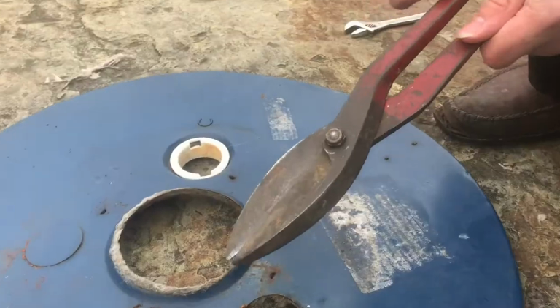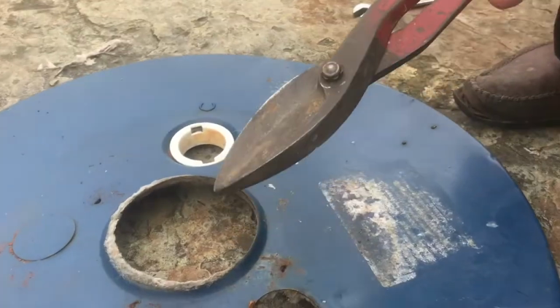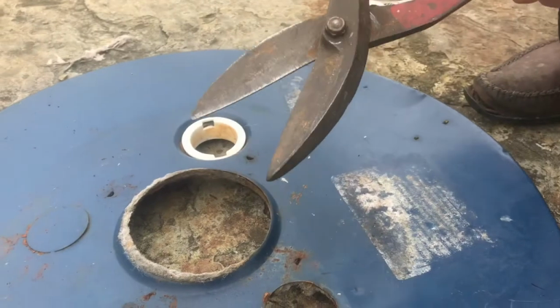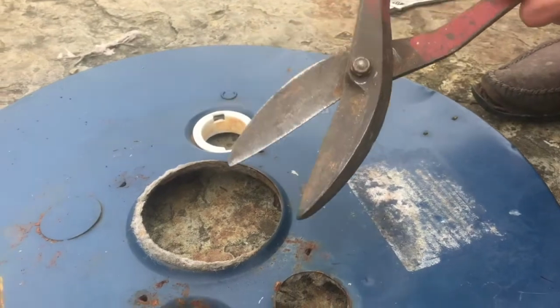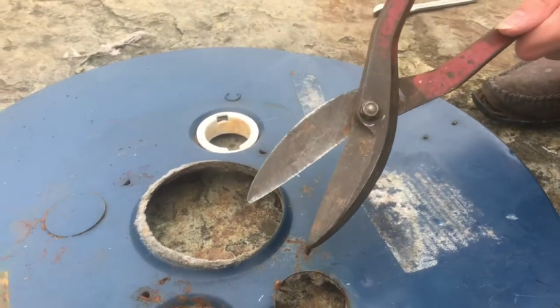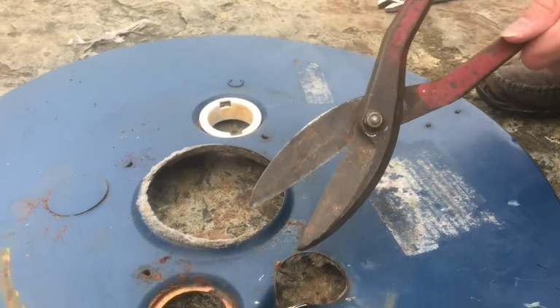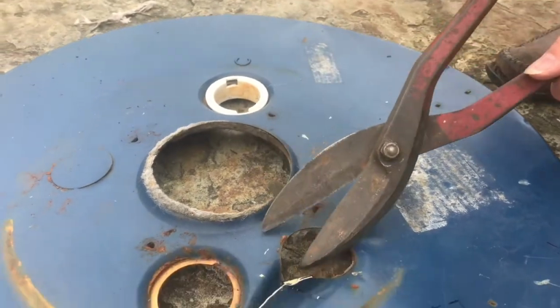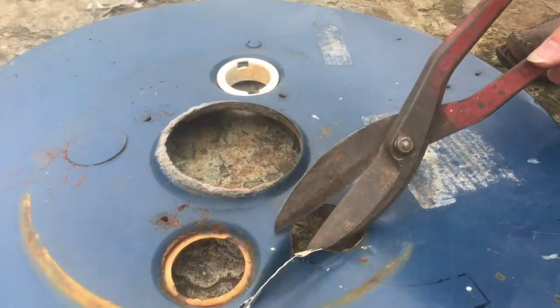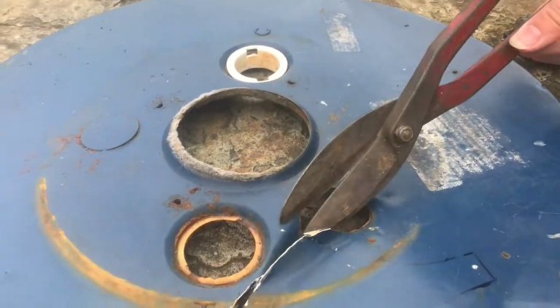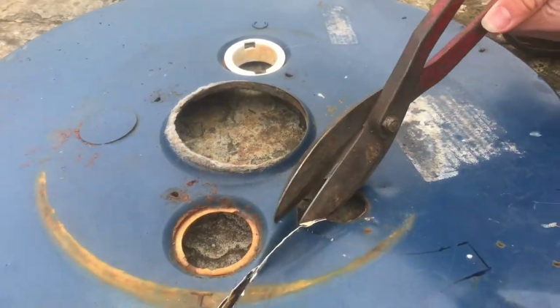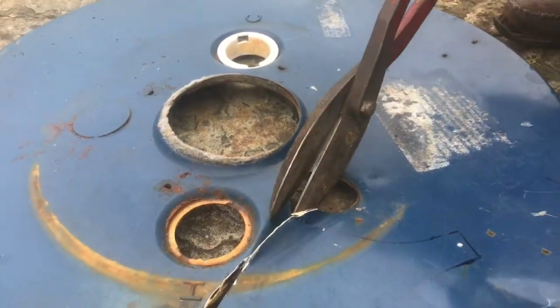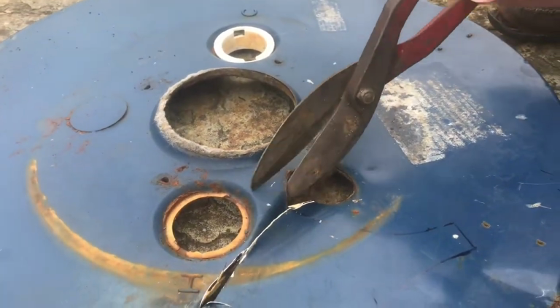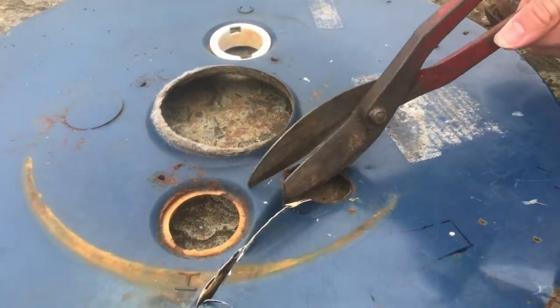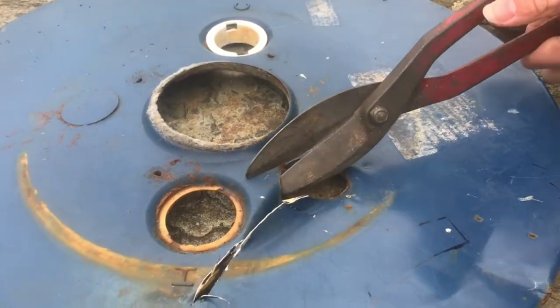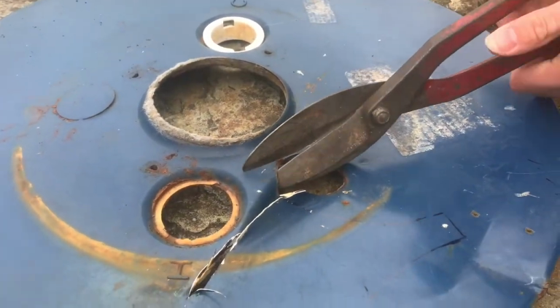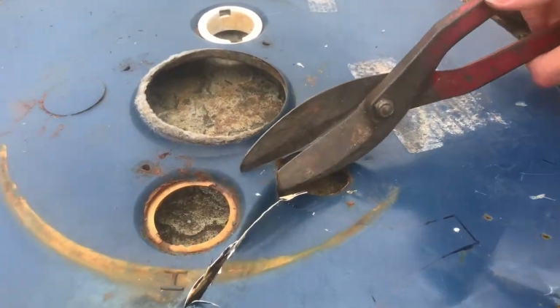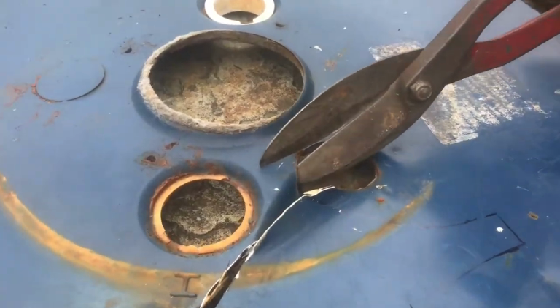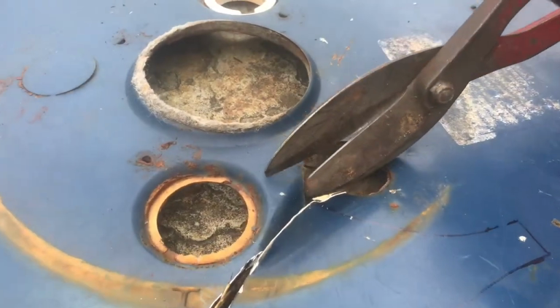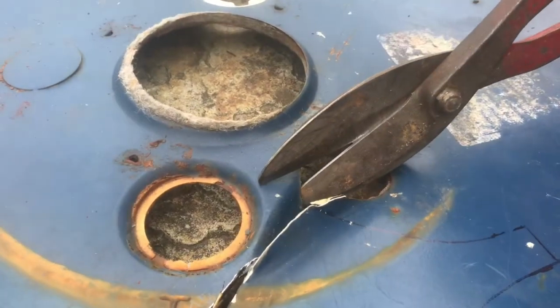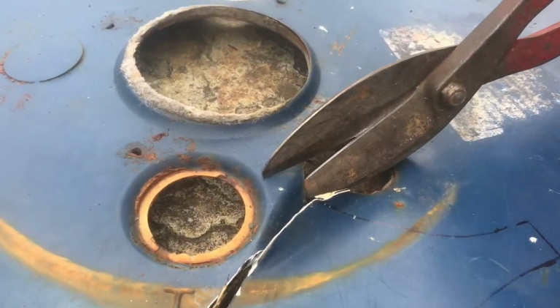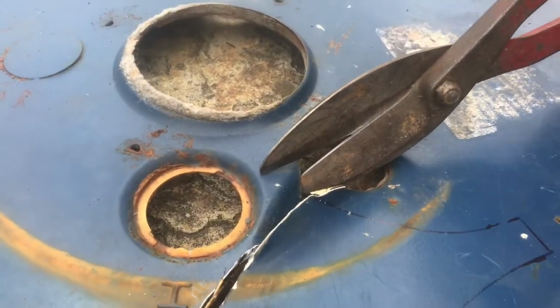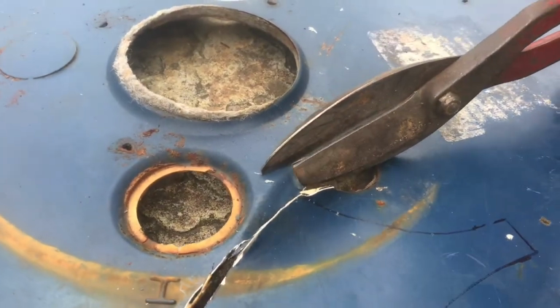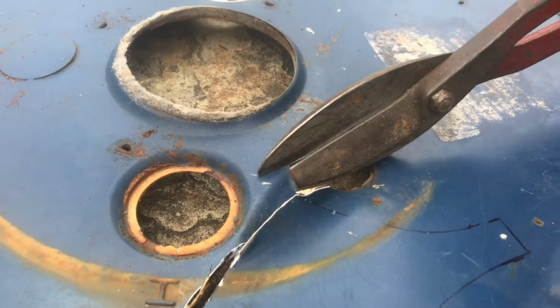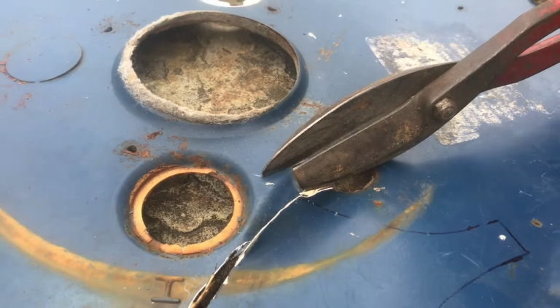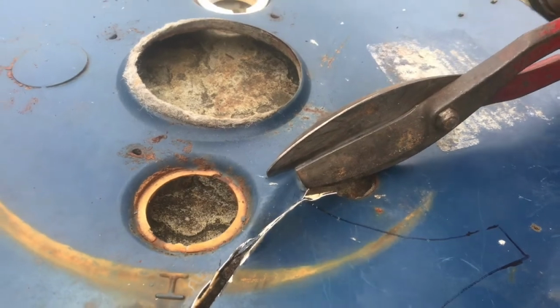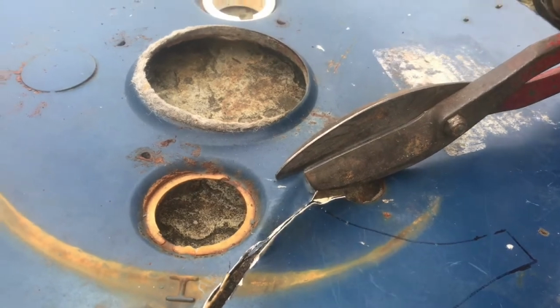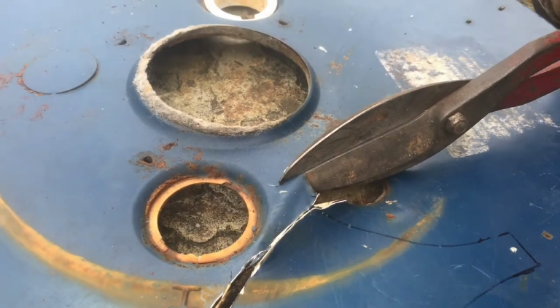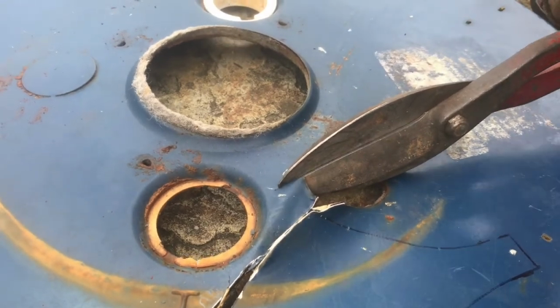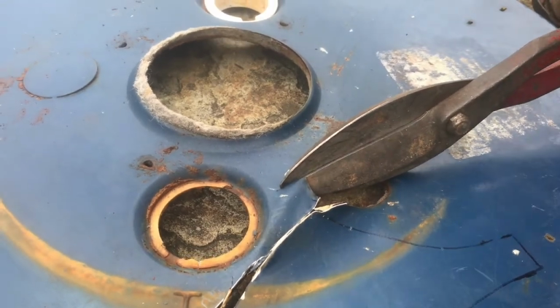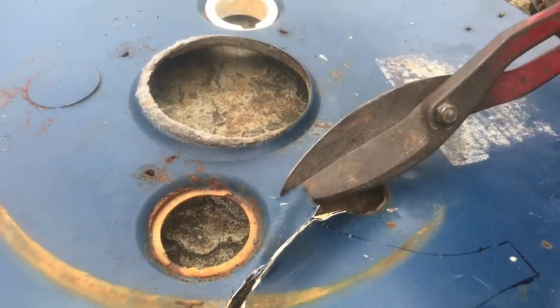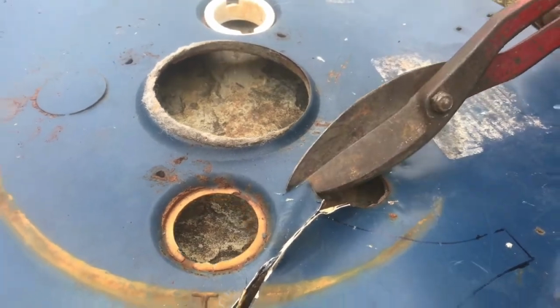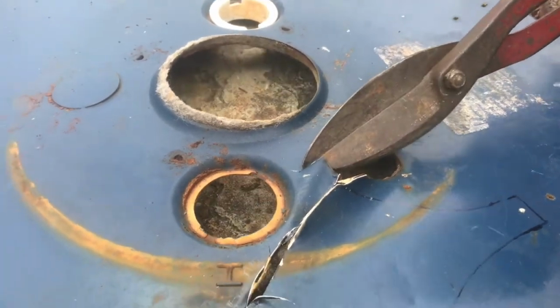Now that it's tightened down, I'll try to make another cut right here. There we go — goes straight through.